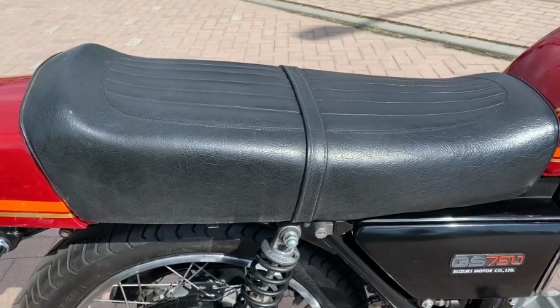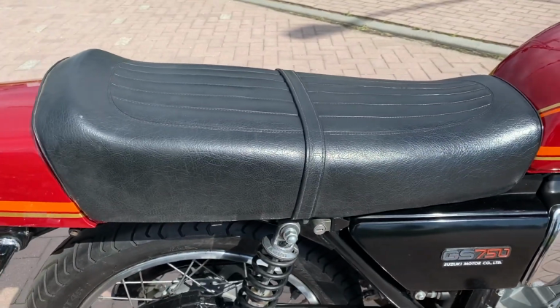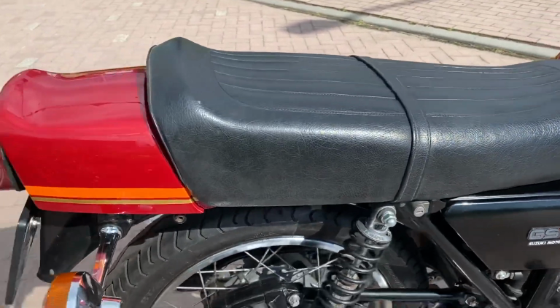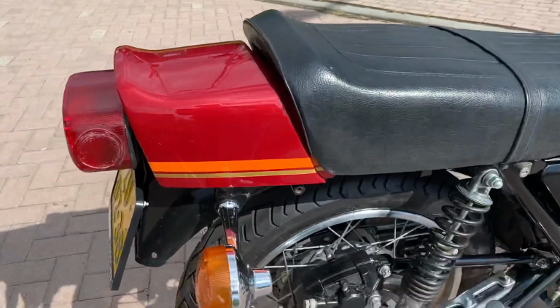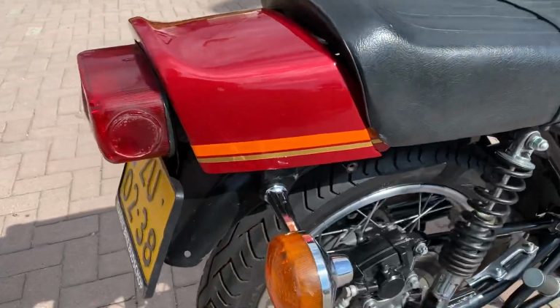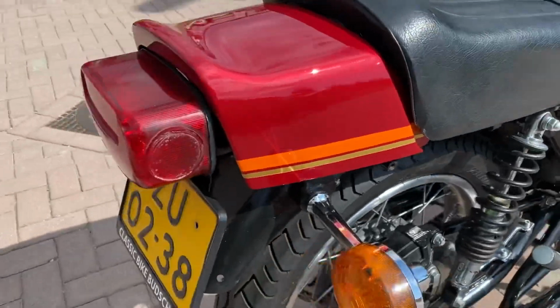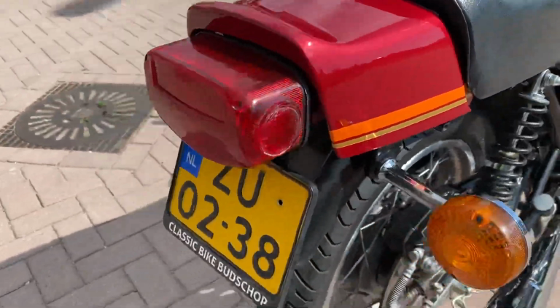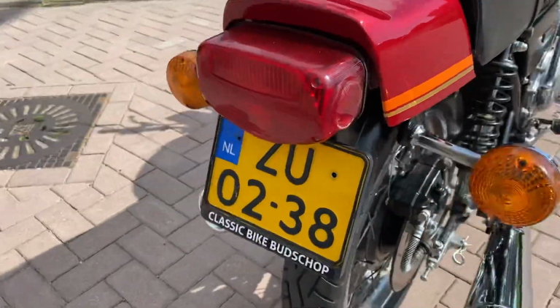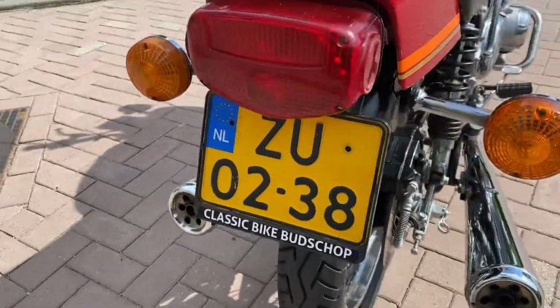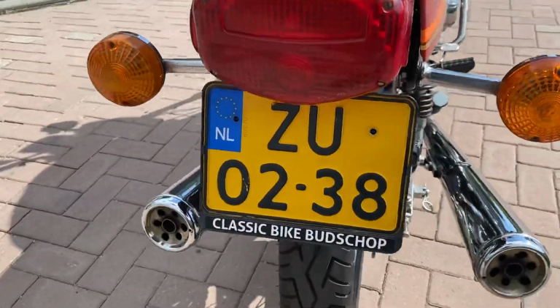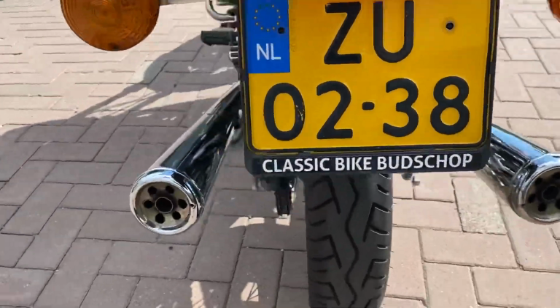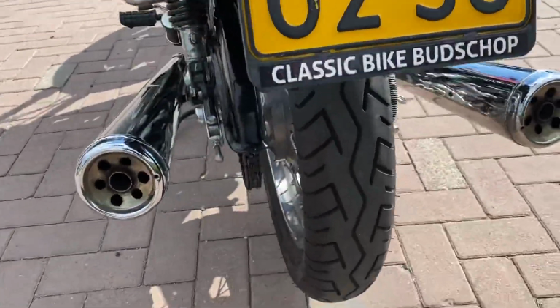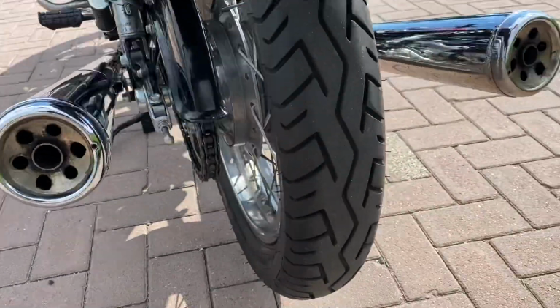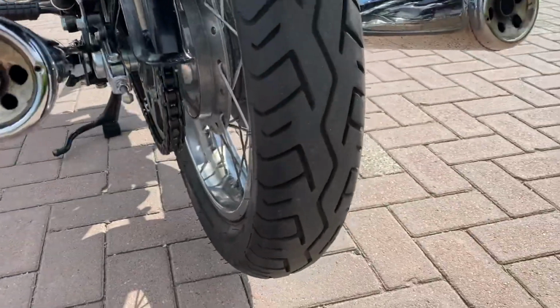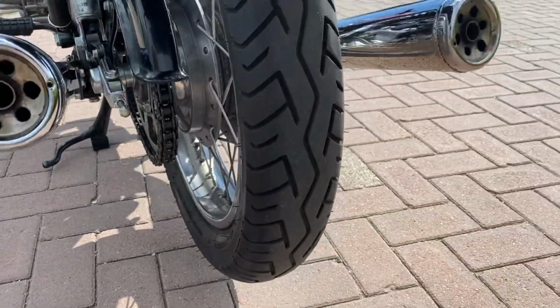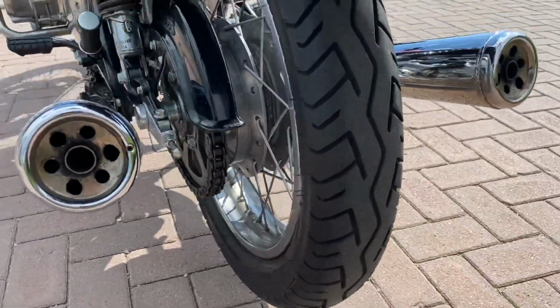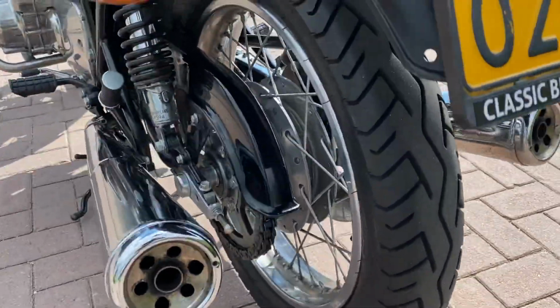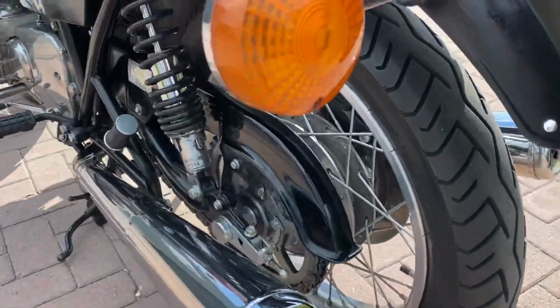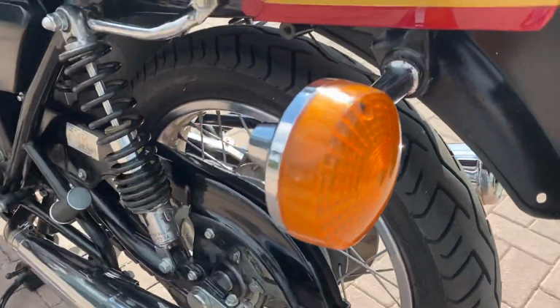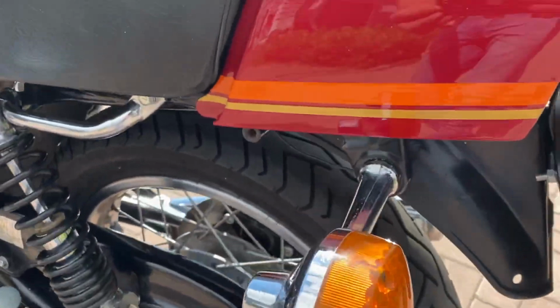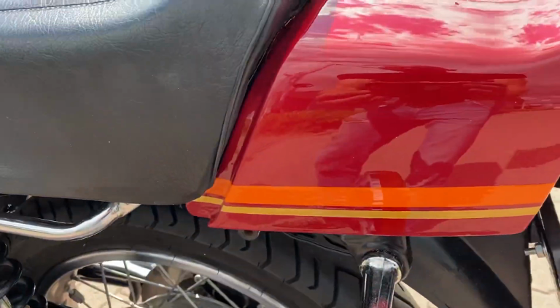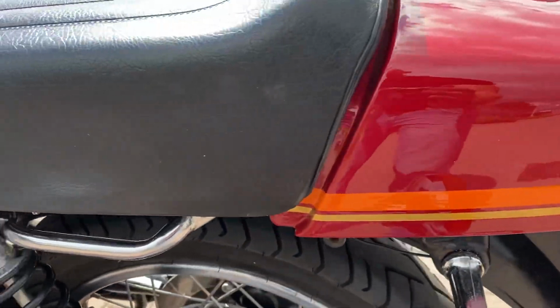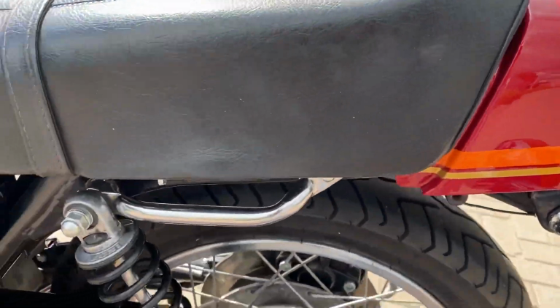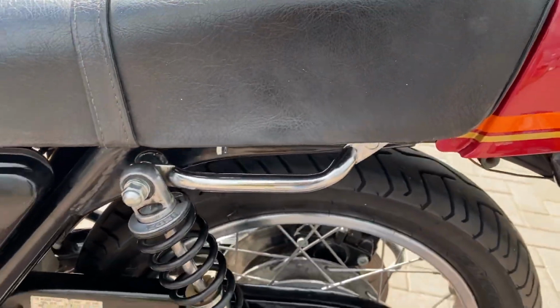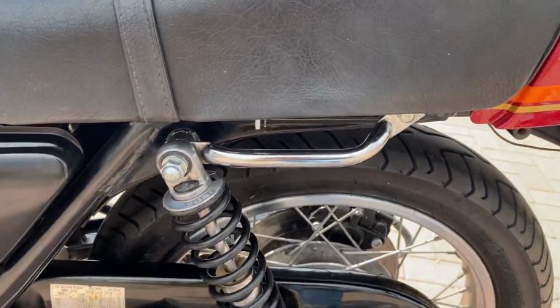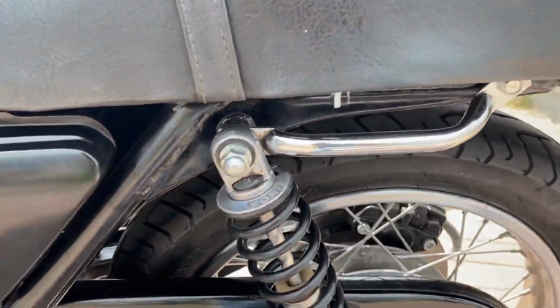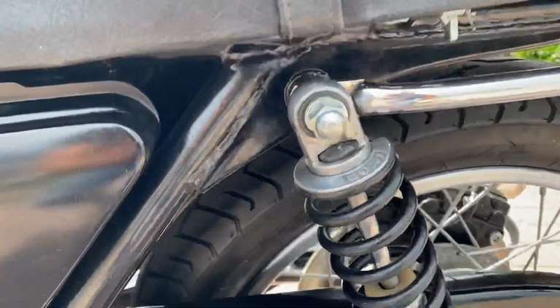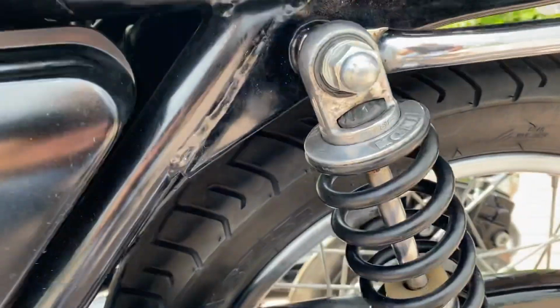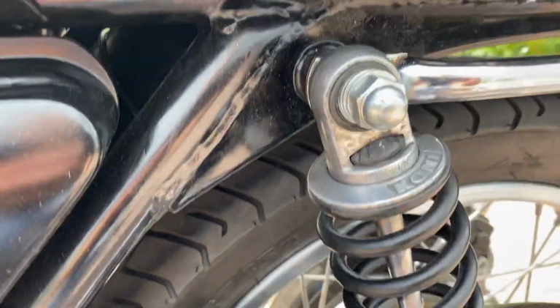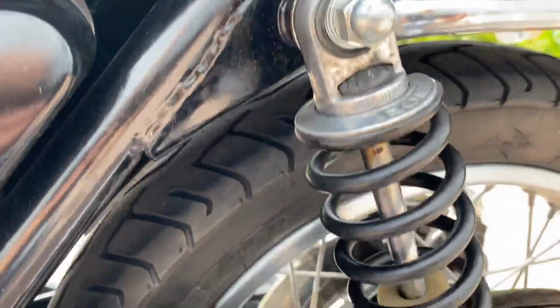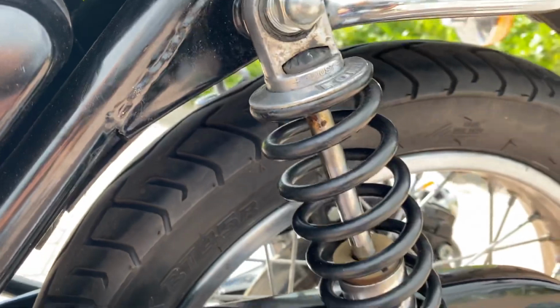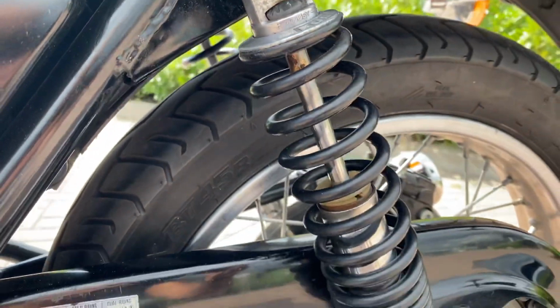Original seat, the thighs are good. Rikoni shocks.